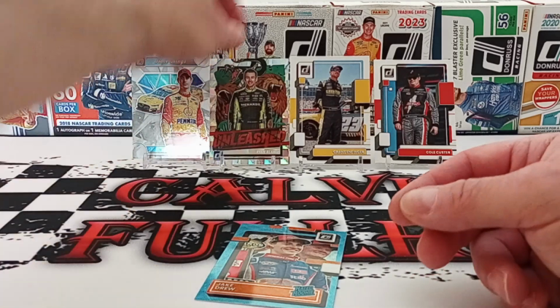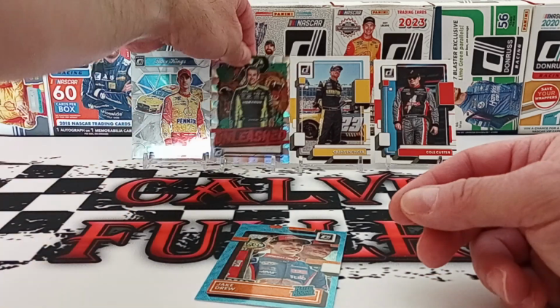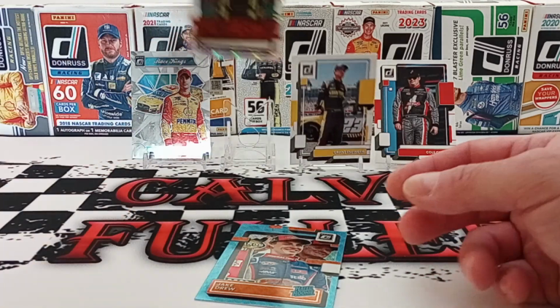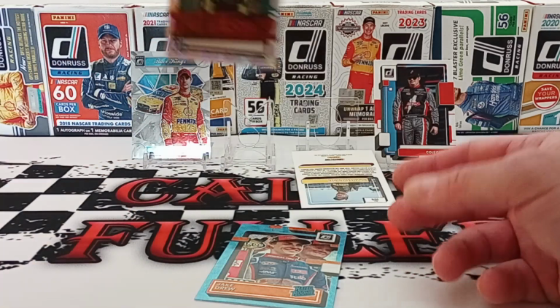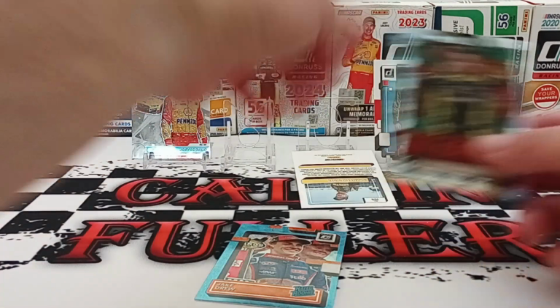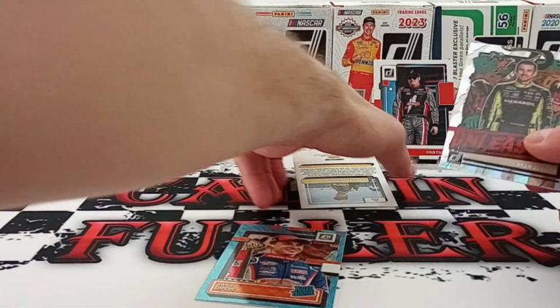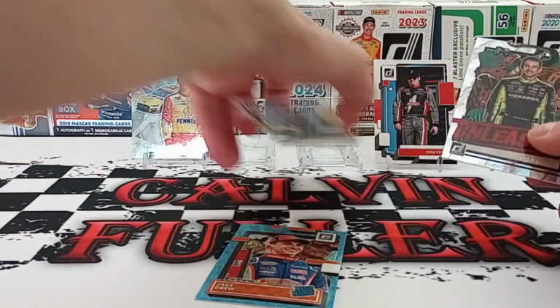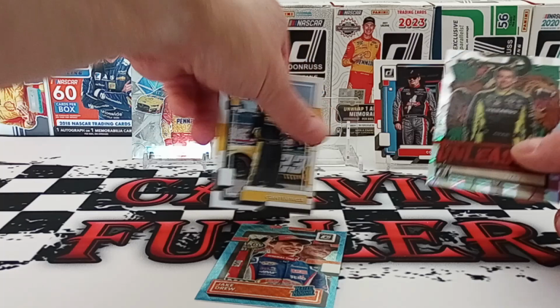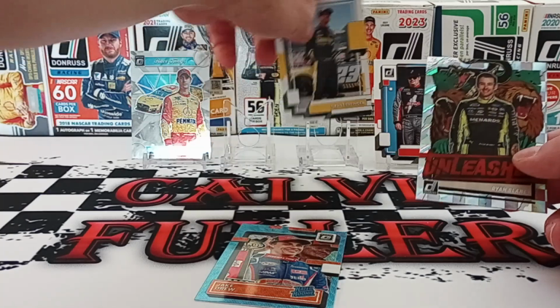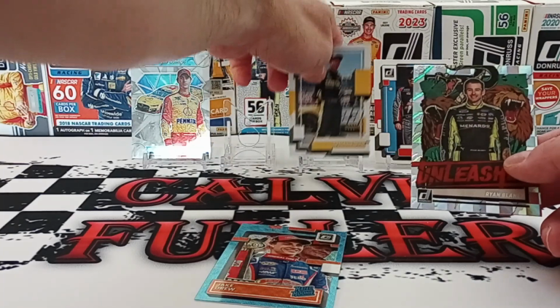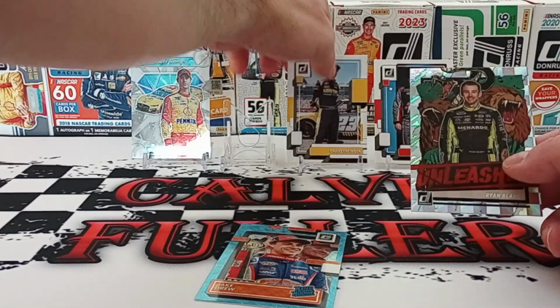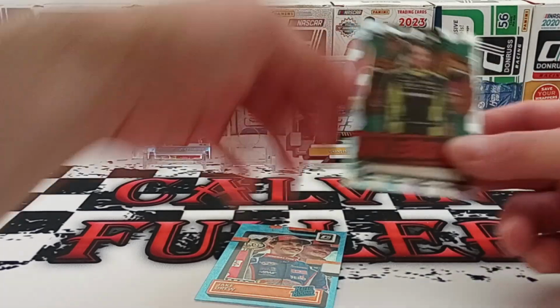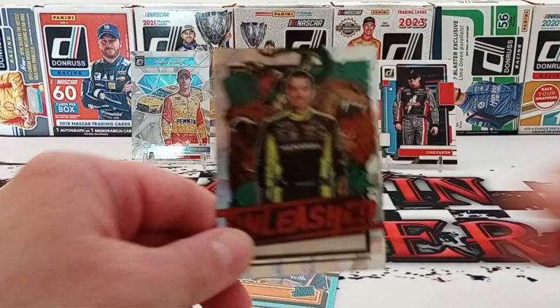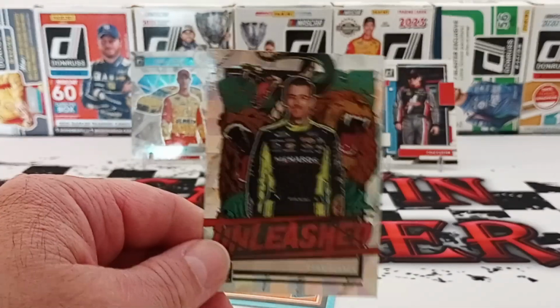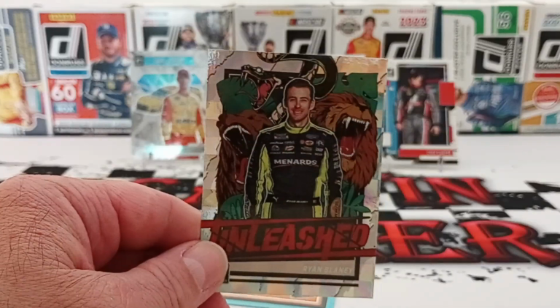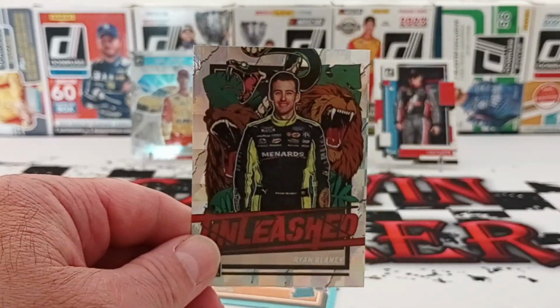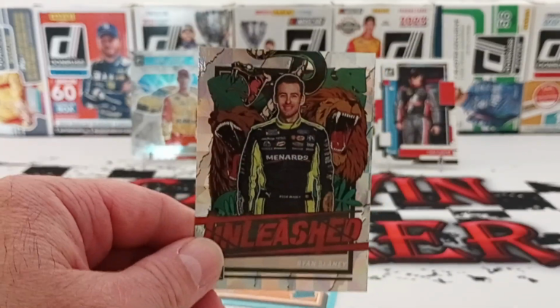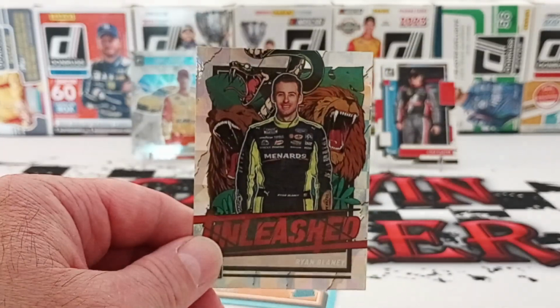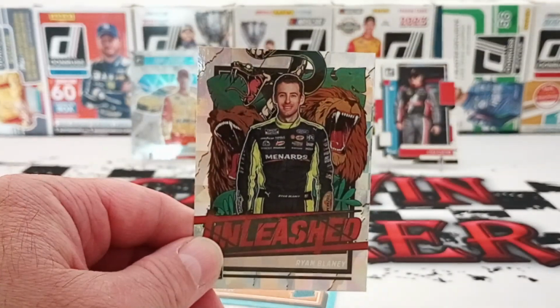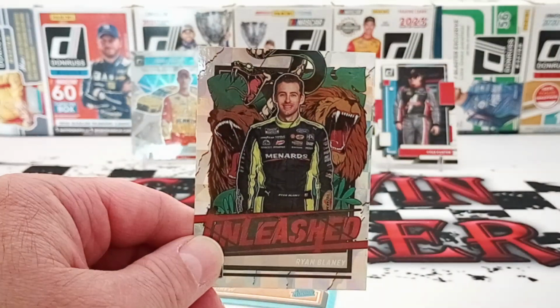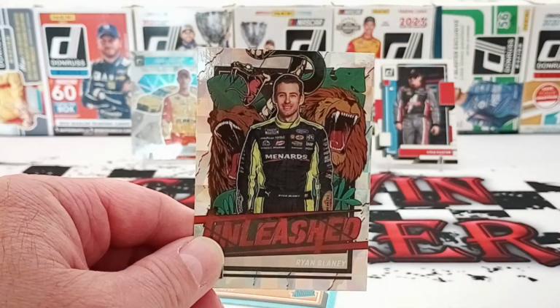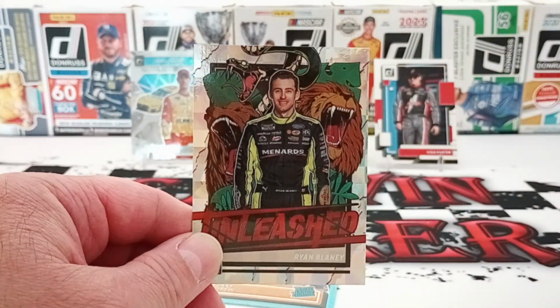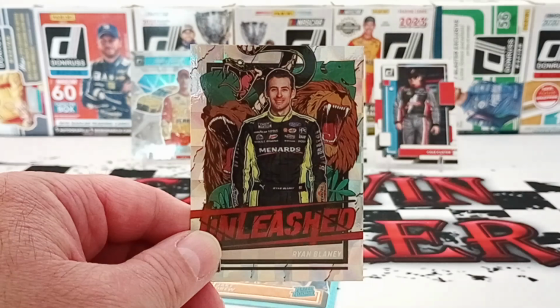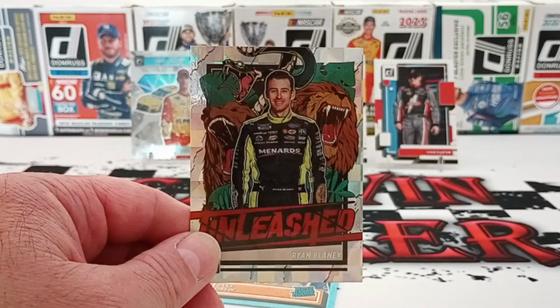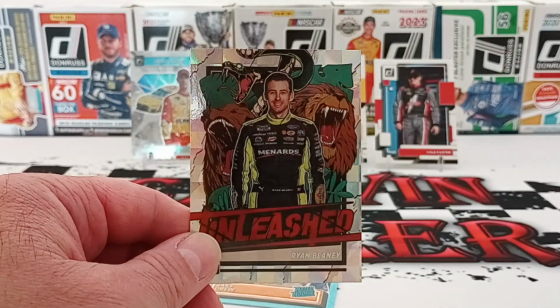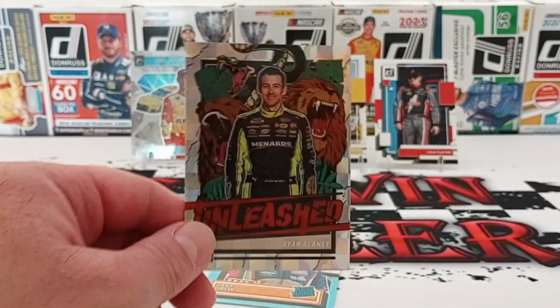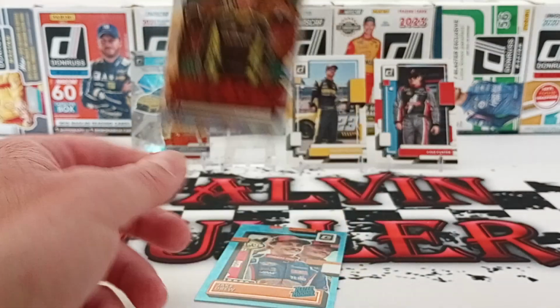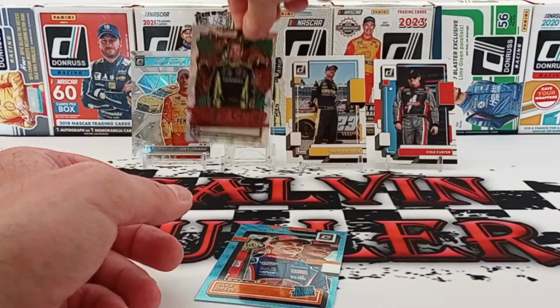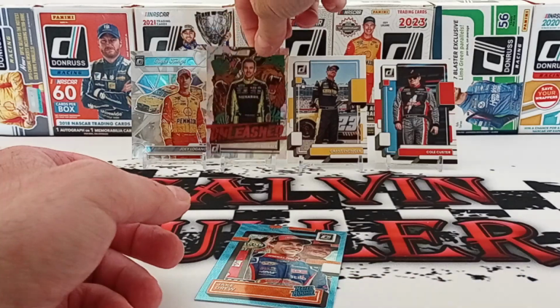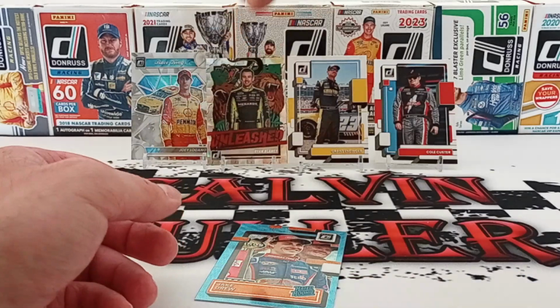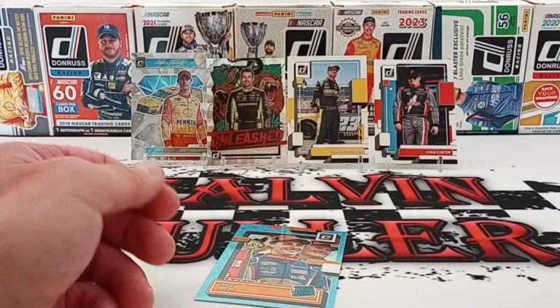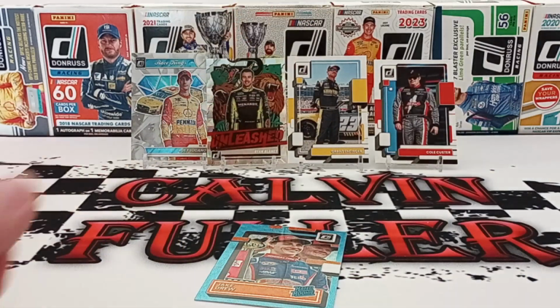I think my favorite card of this one is the Ryan Blaney checkerboard. Let me know what you thought and if you're enjoying the new stuff. Thanks for watching and have a great day!